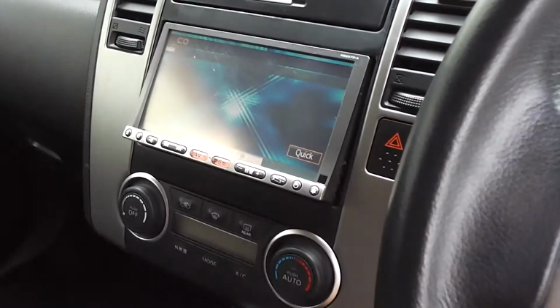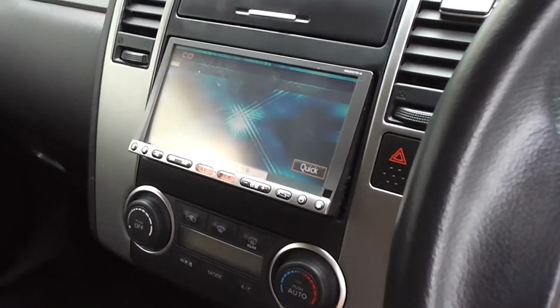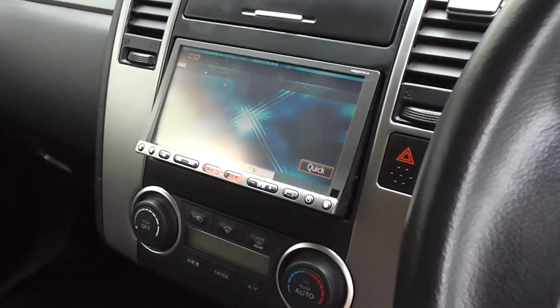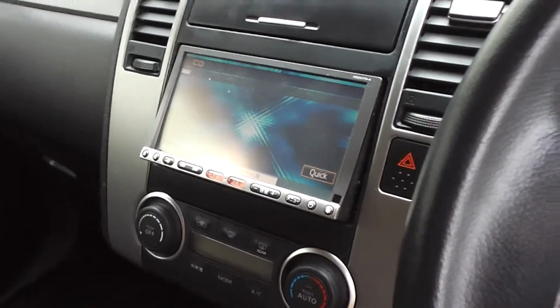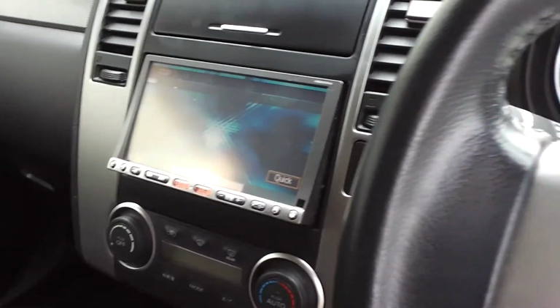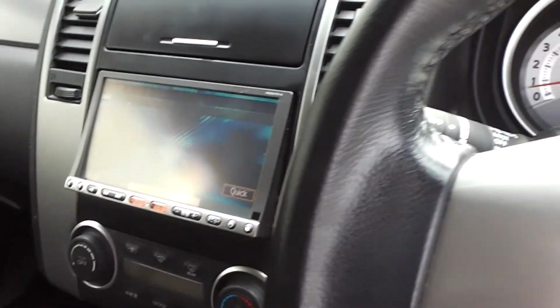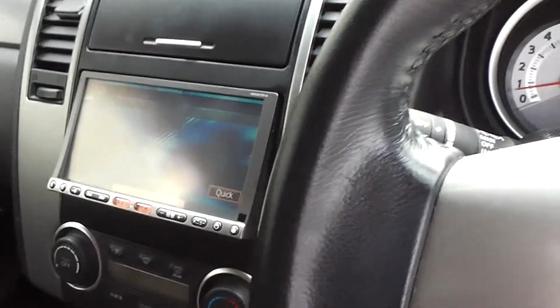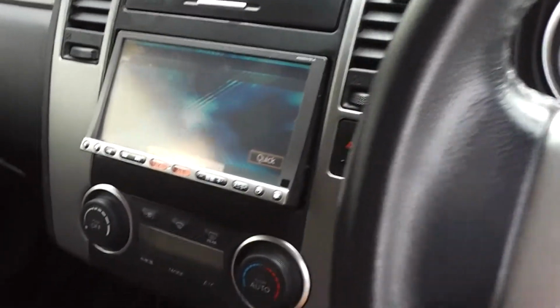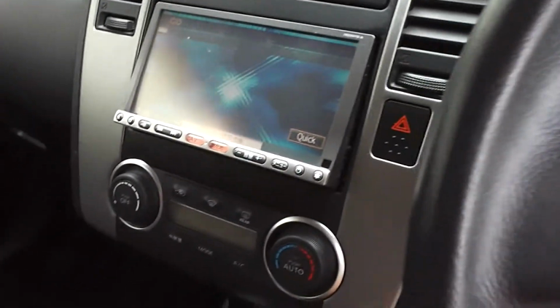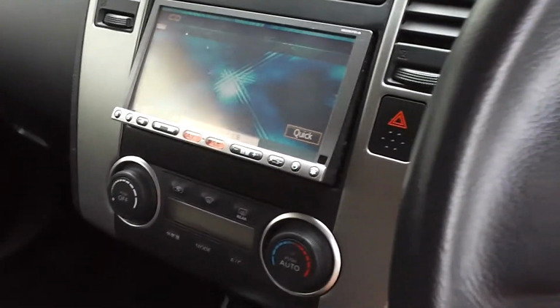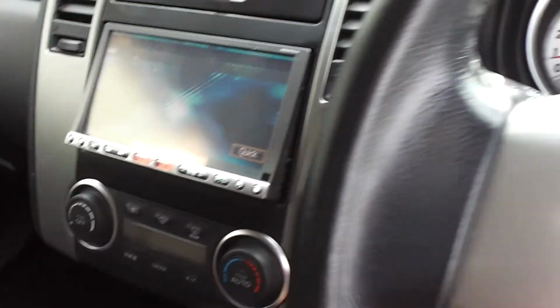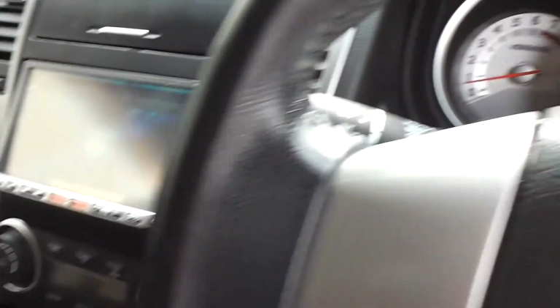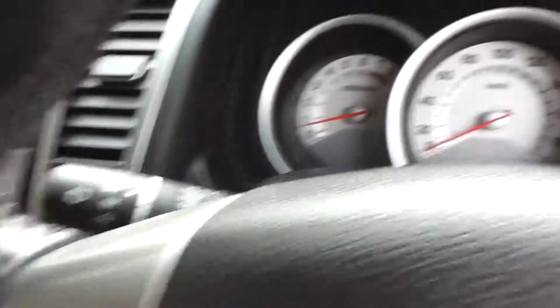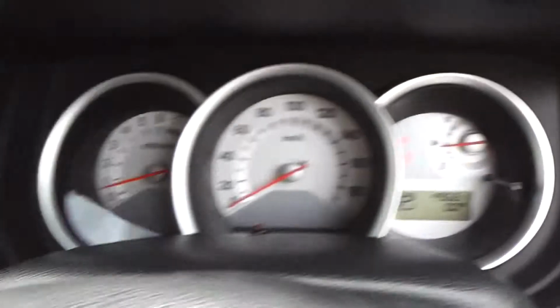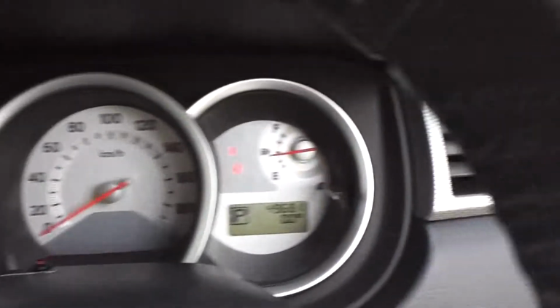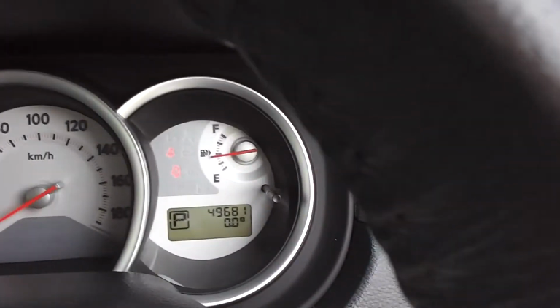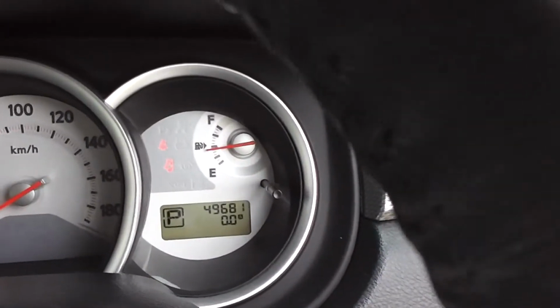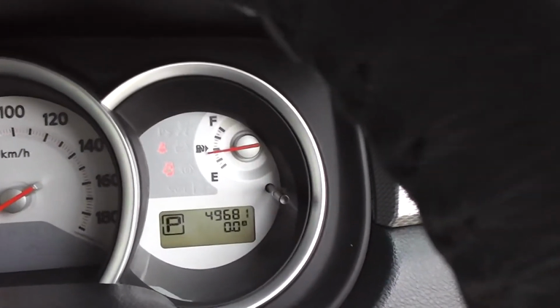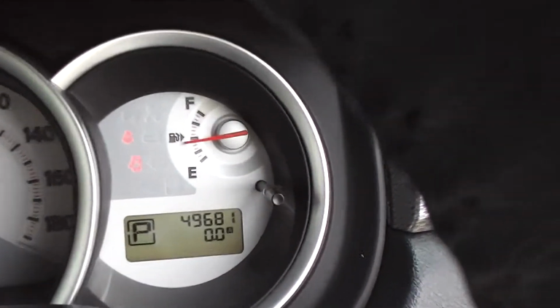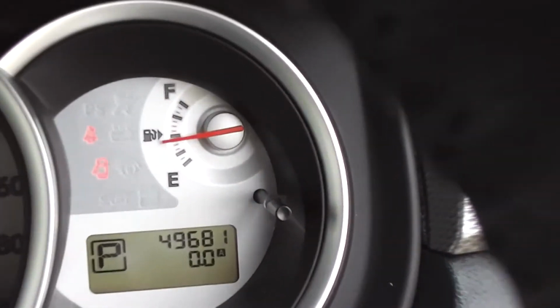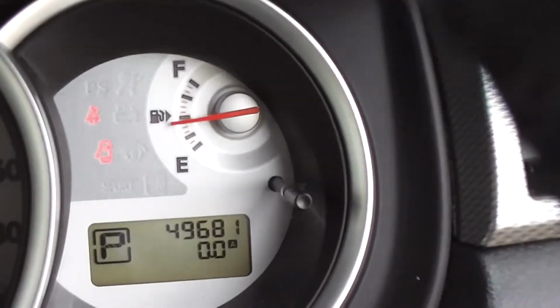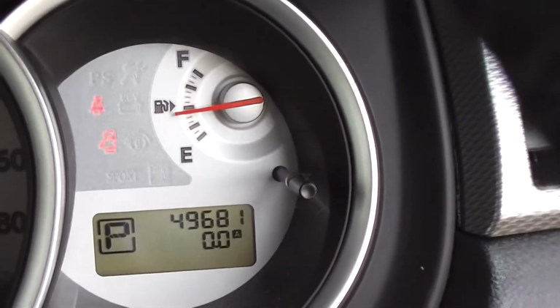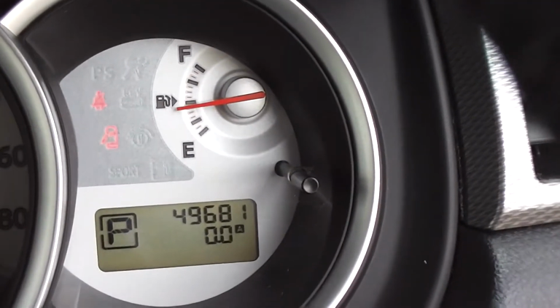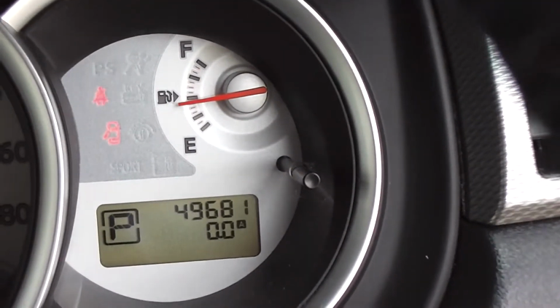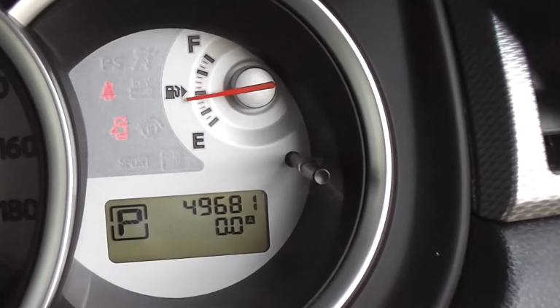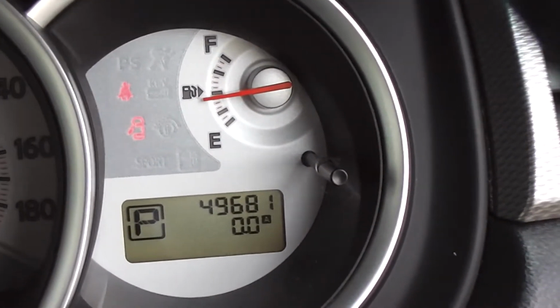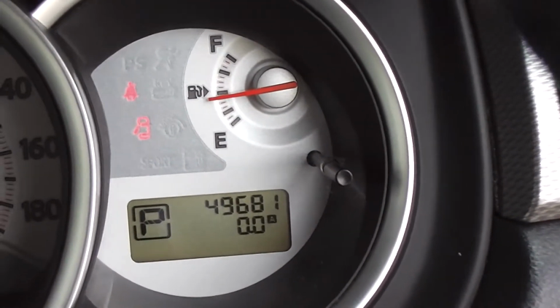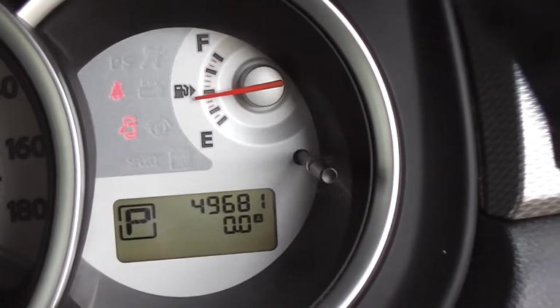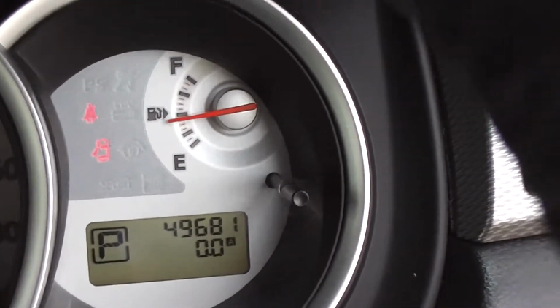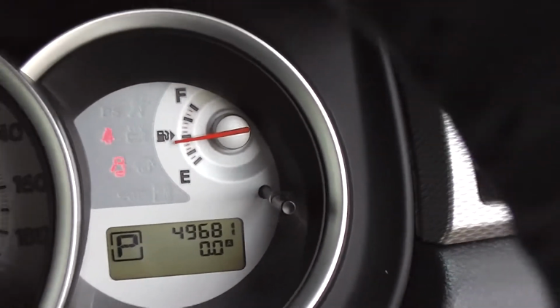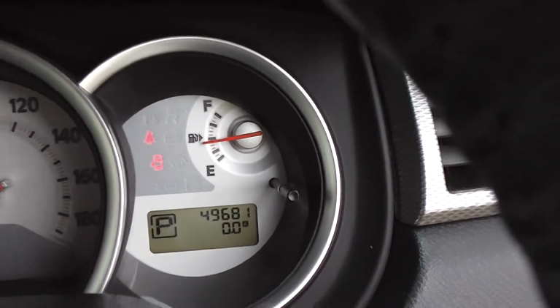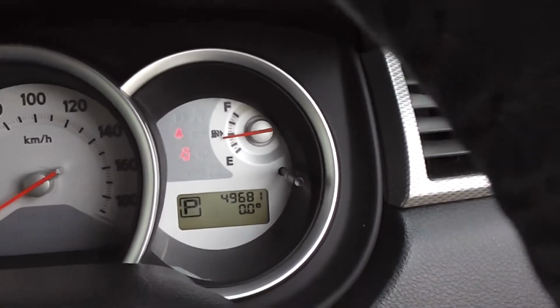CD player and air conditioning of course. And there's the mileage — it's done 49,681 at the moment.